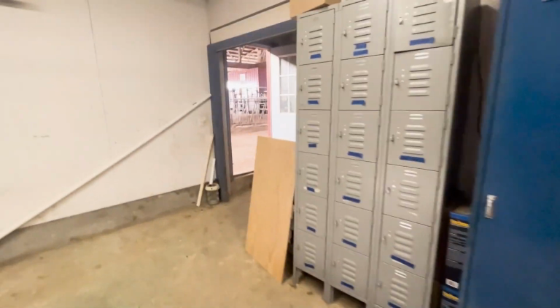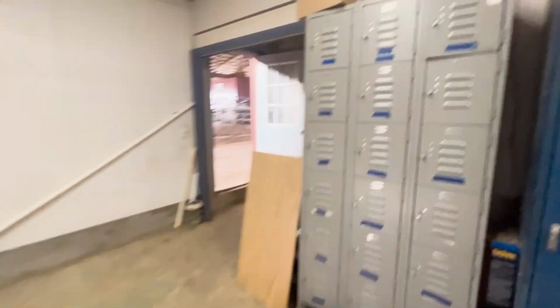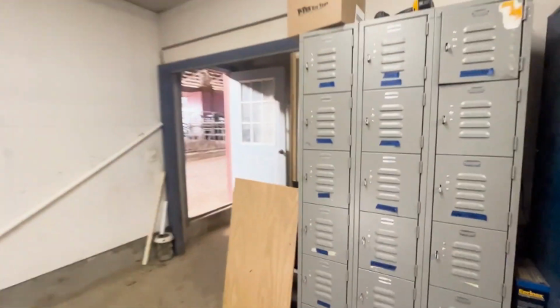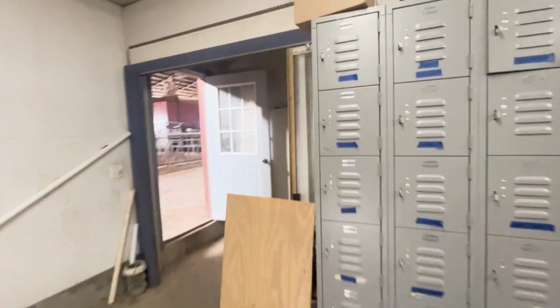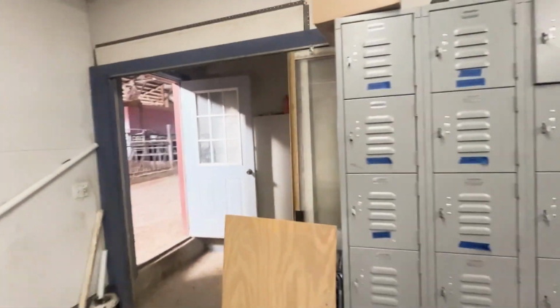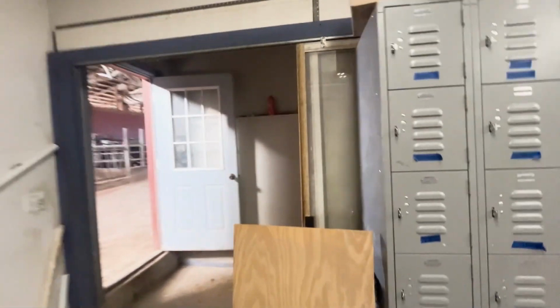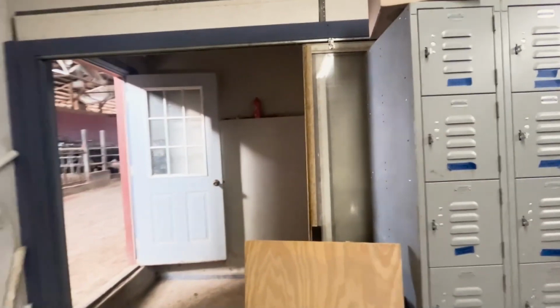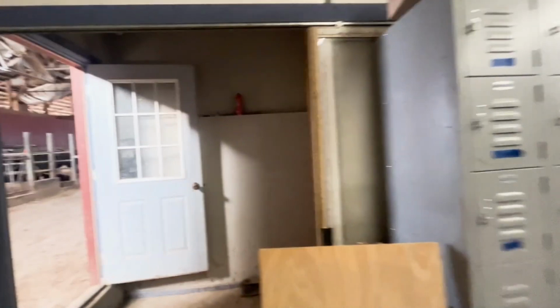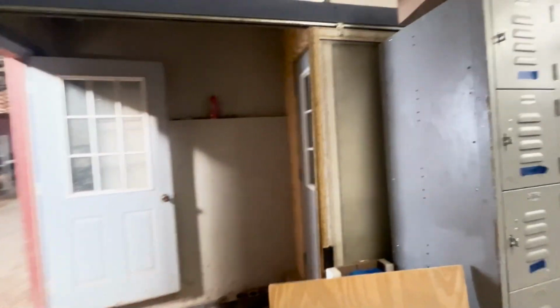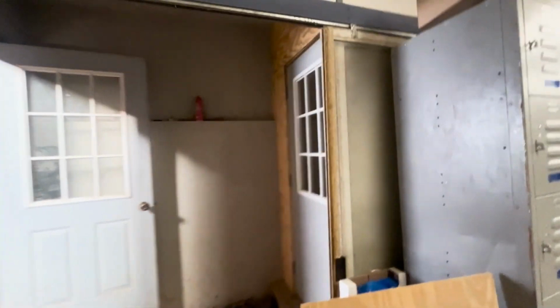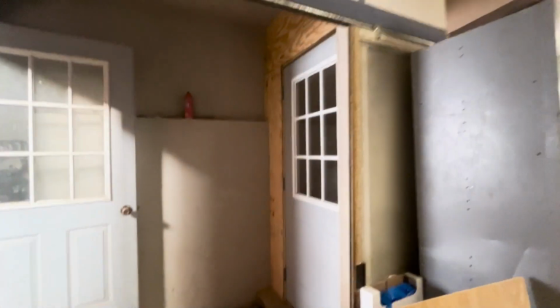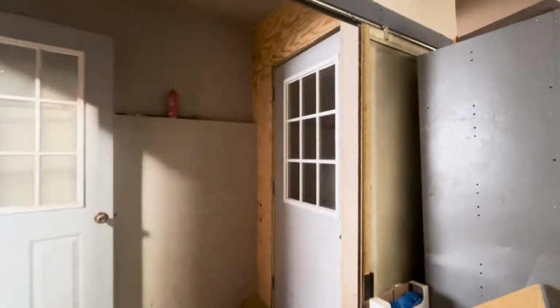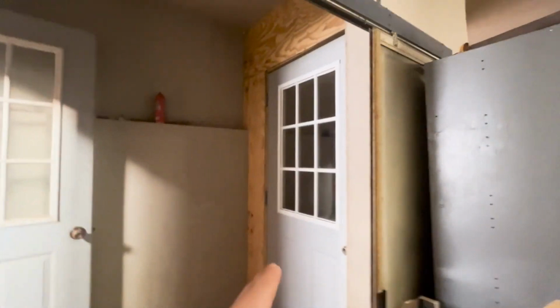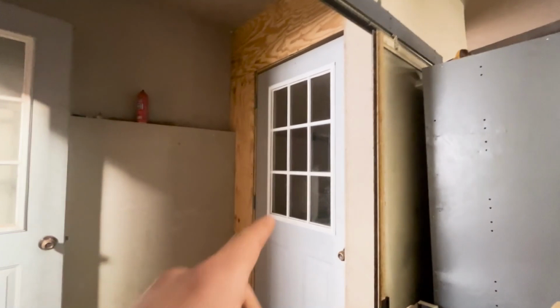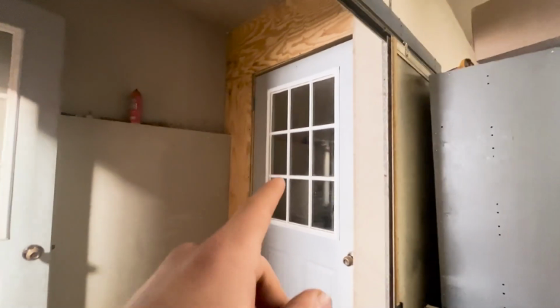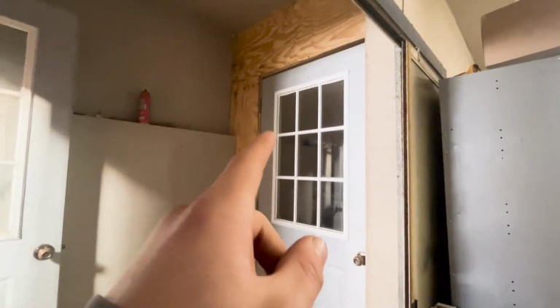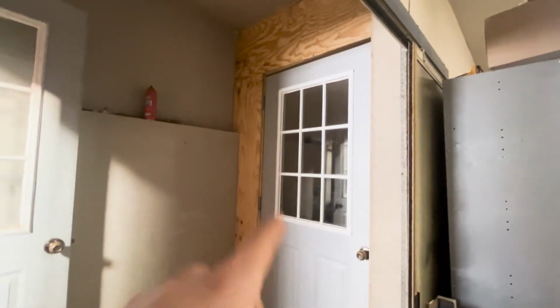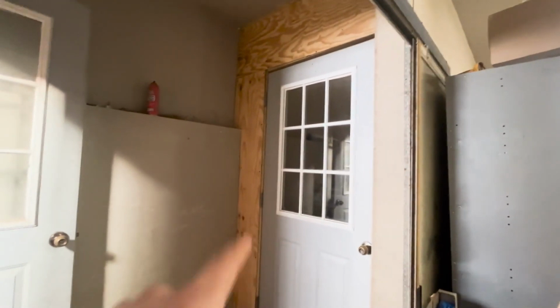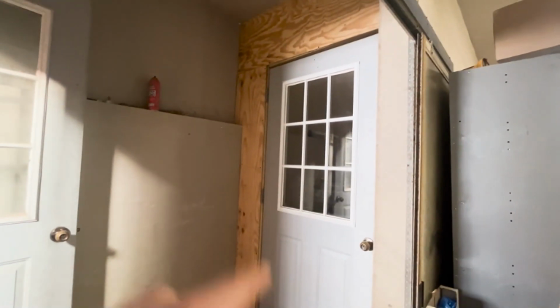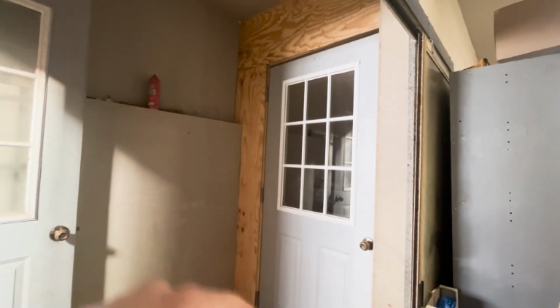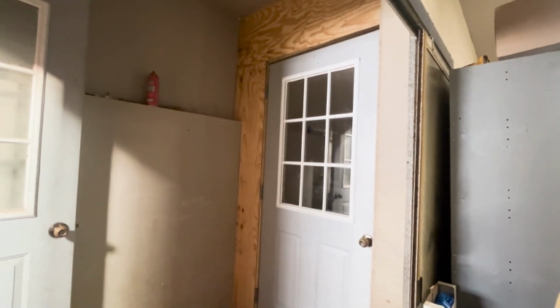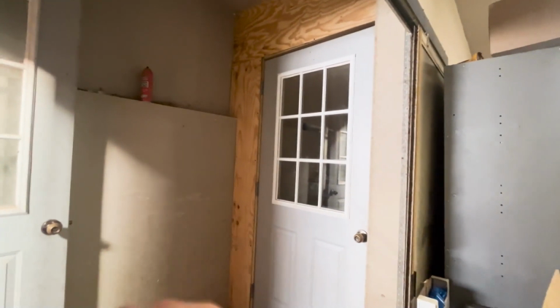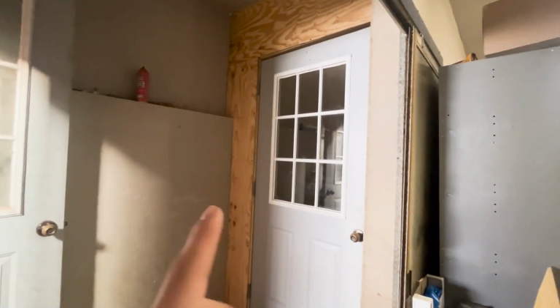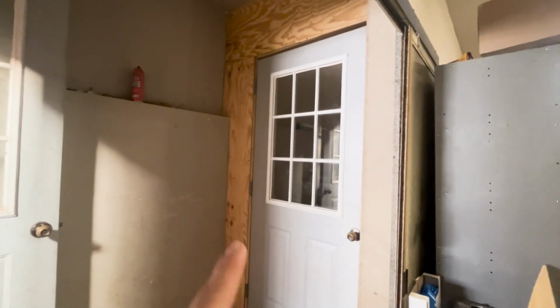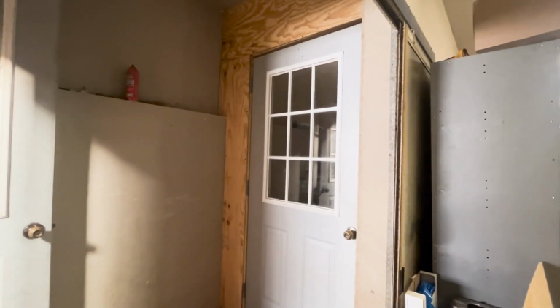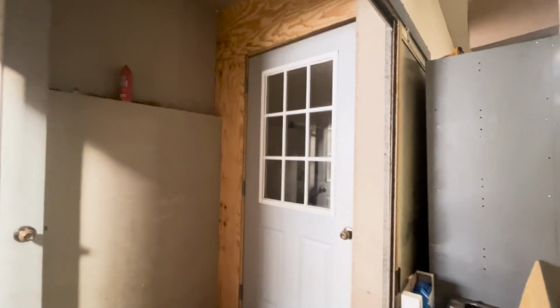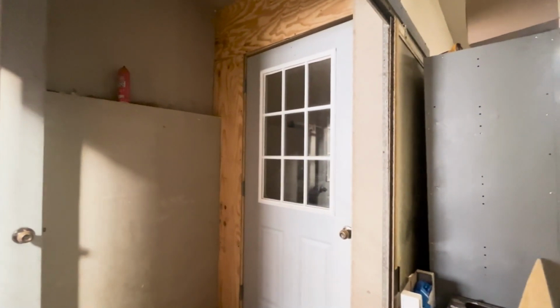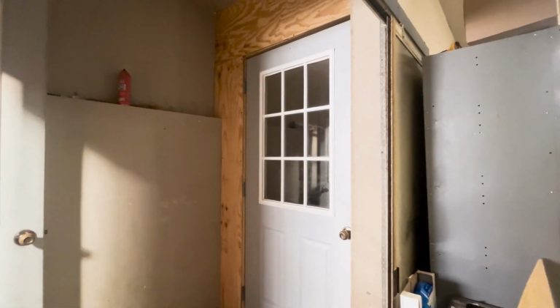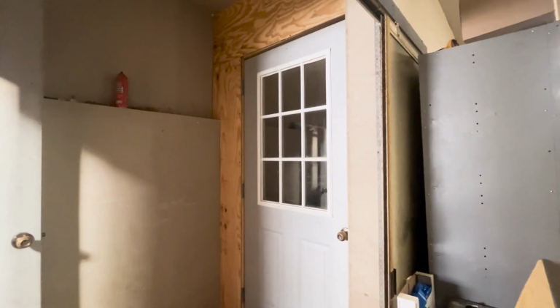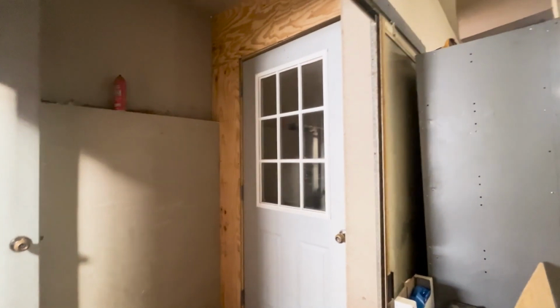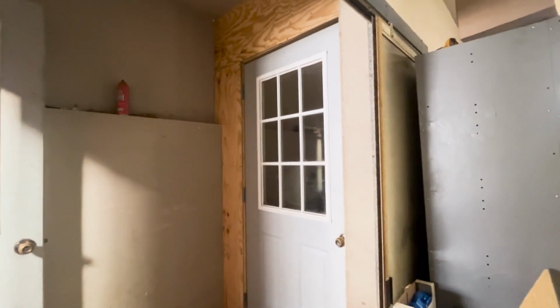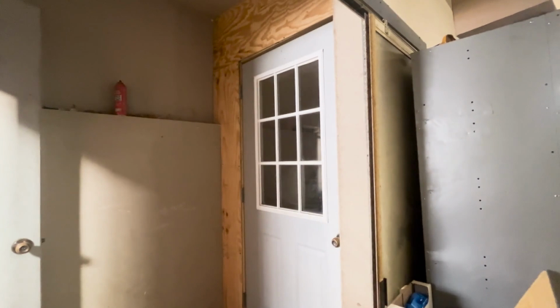Then dad and I over here put a door up for a future project you'll probably be seeing on the channel eventually. That's a work in progress though, so who knows how long it'll be.